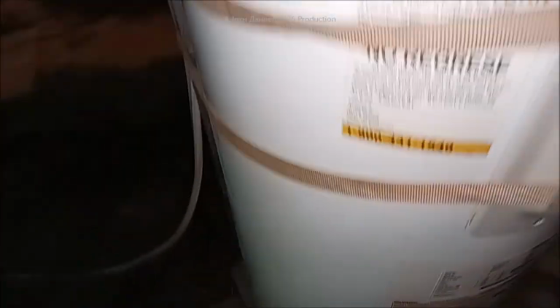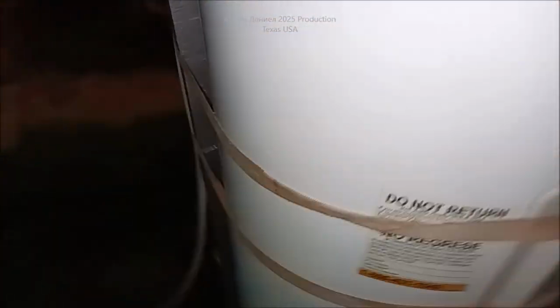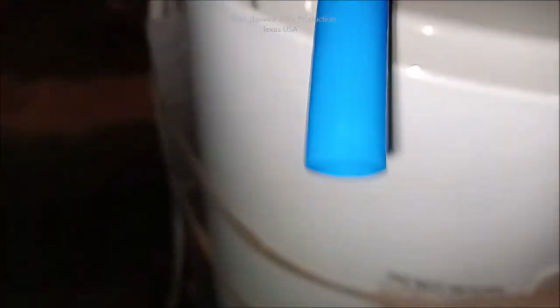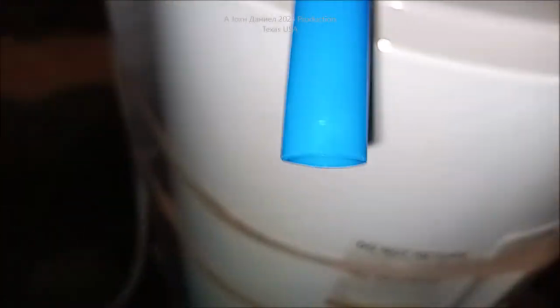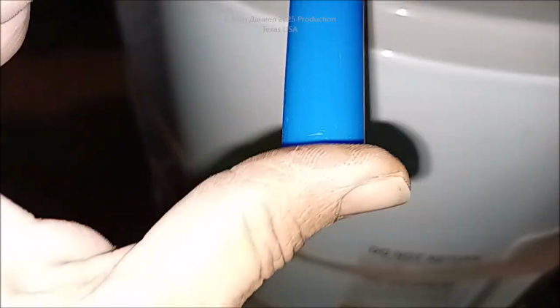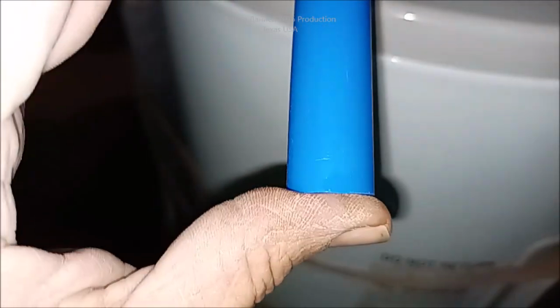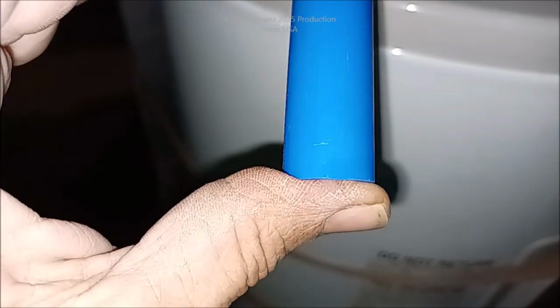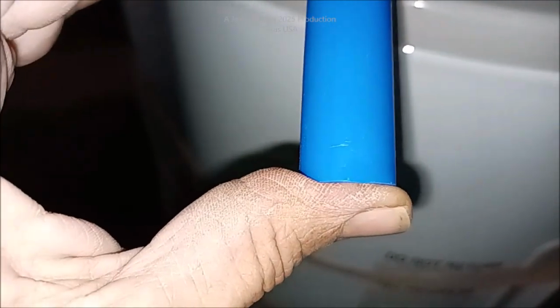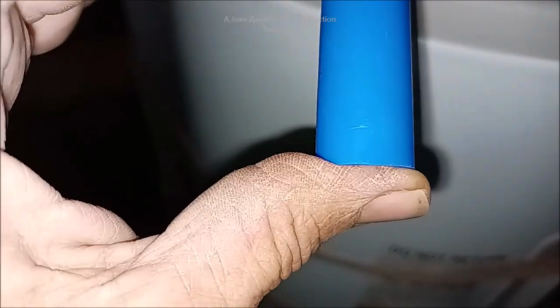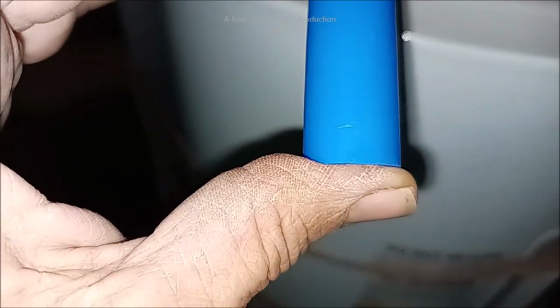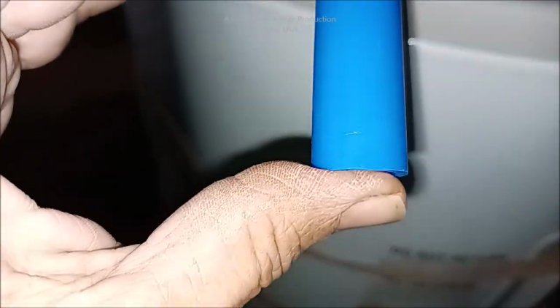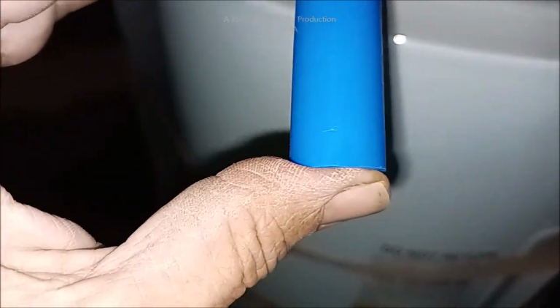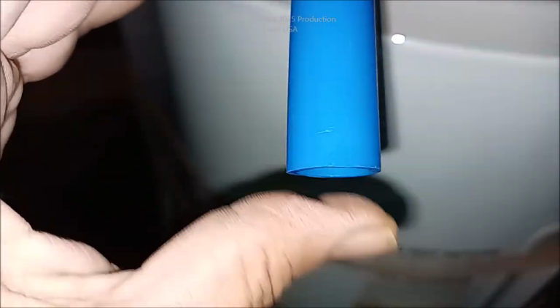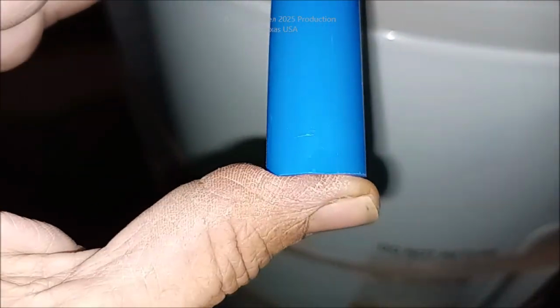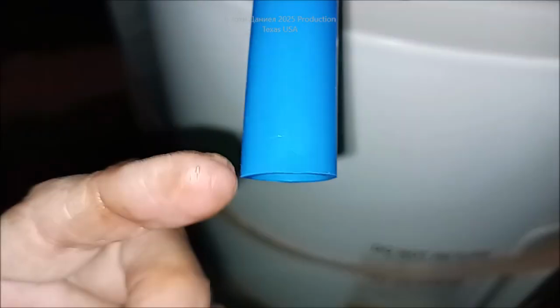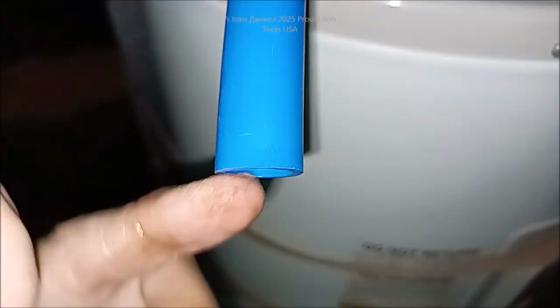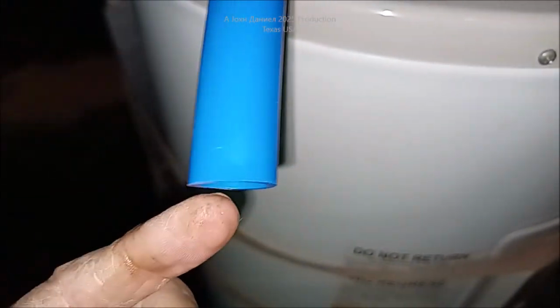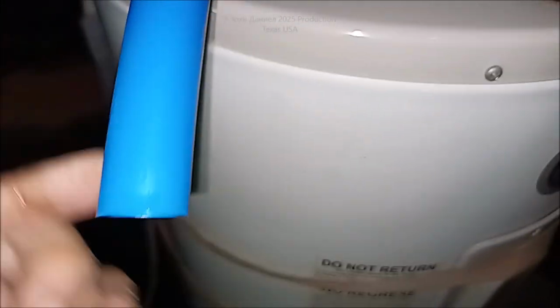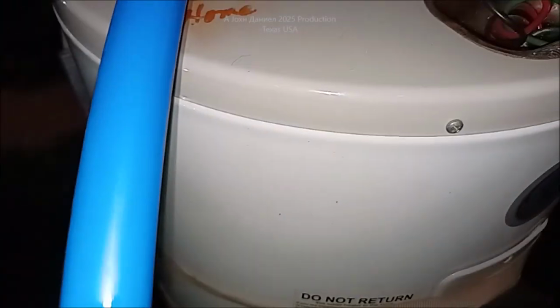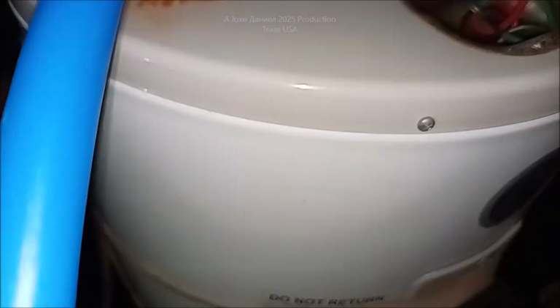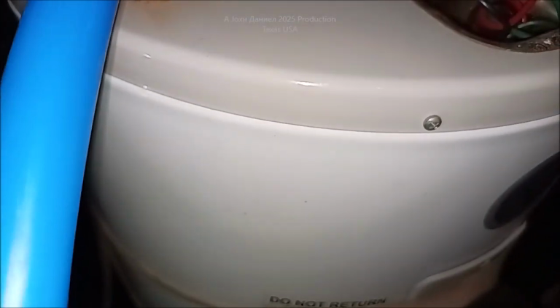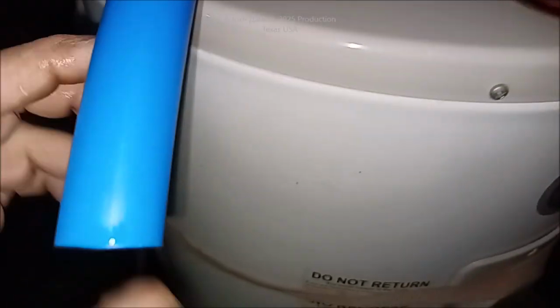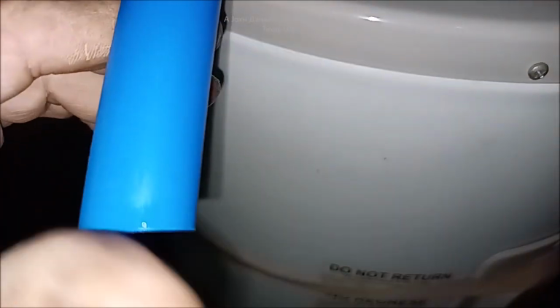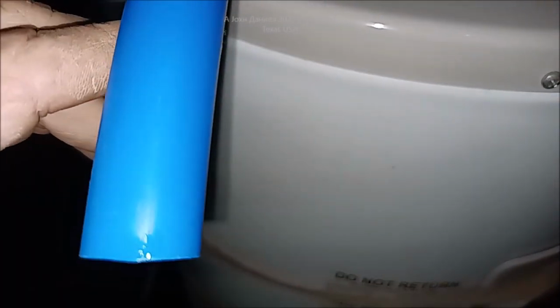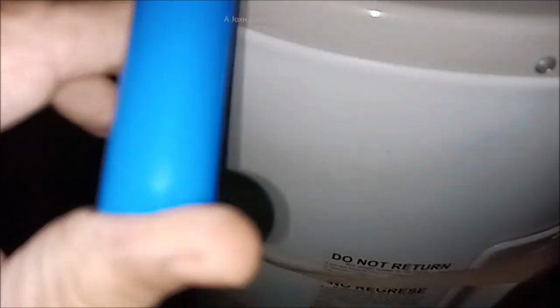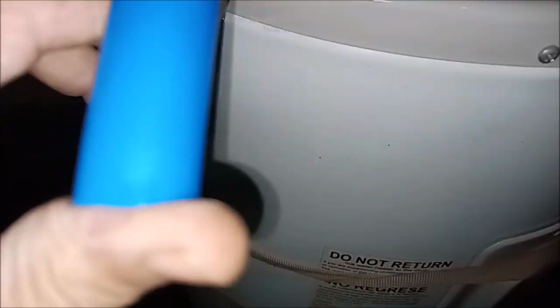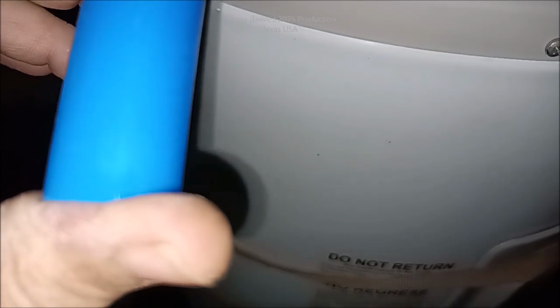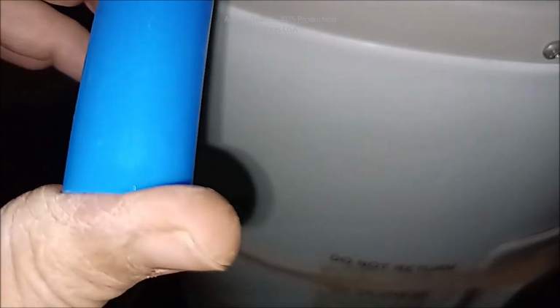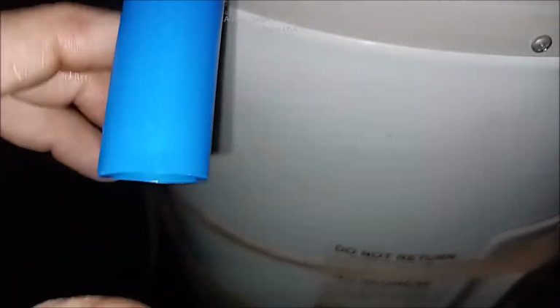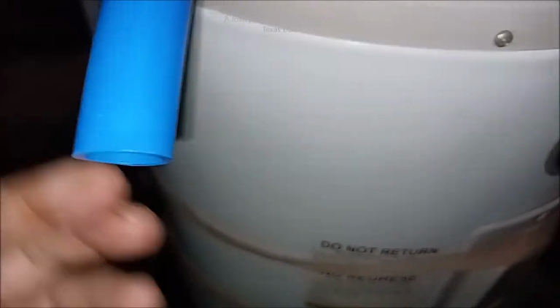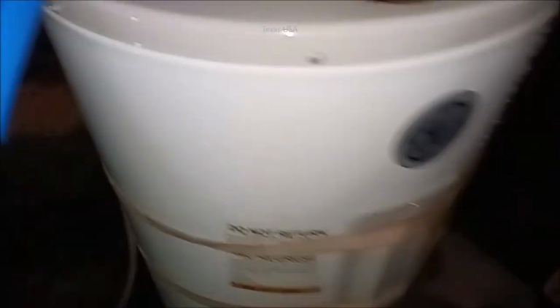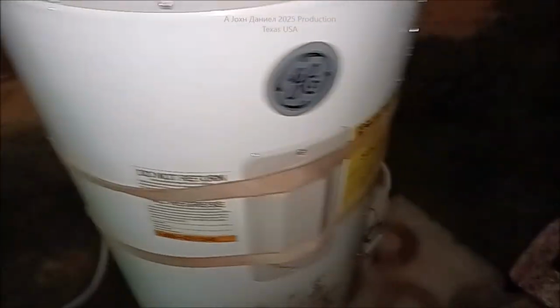Just enough pressure pushing on my thumb so it's allowing just a little air pressure out. I put my thumb on it and feel it pushing — that's what I want.